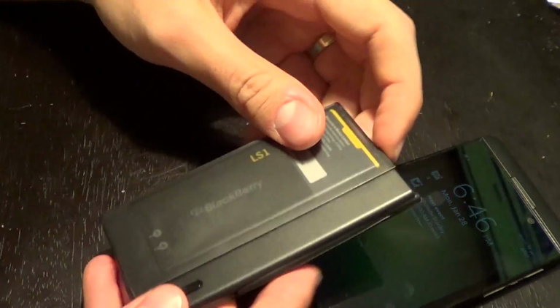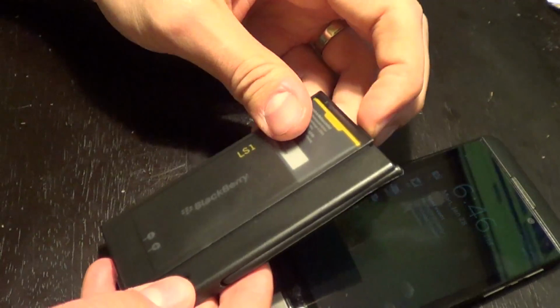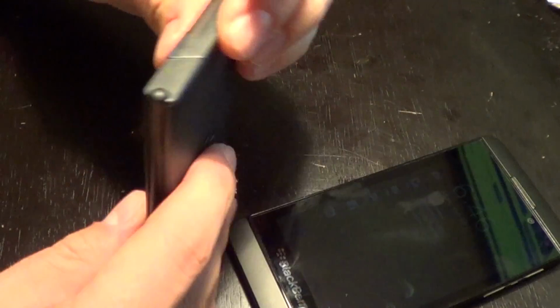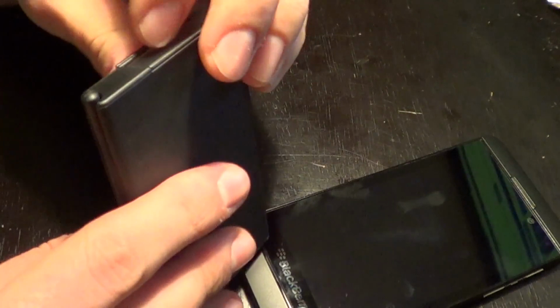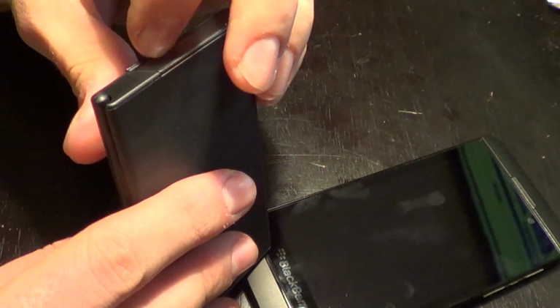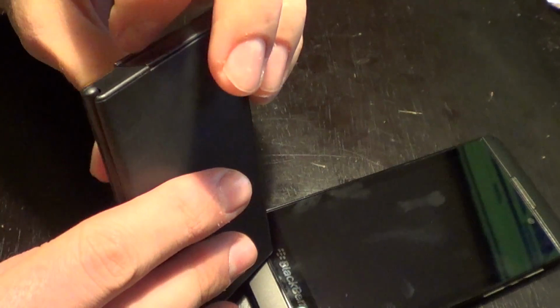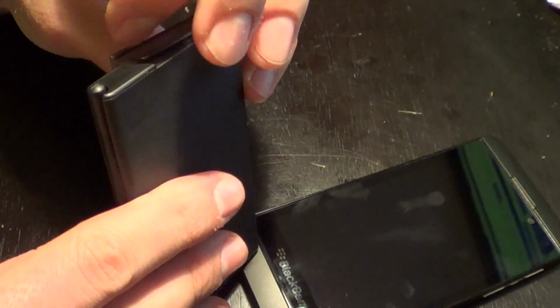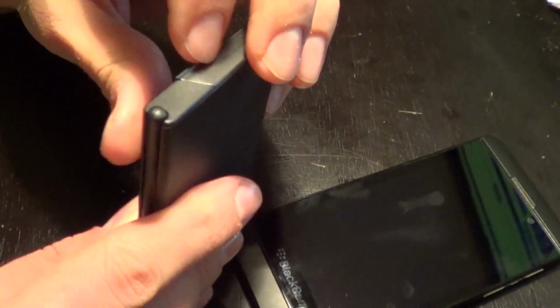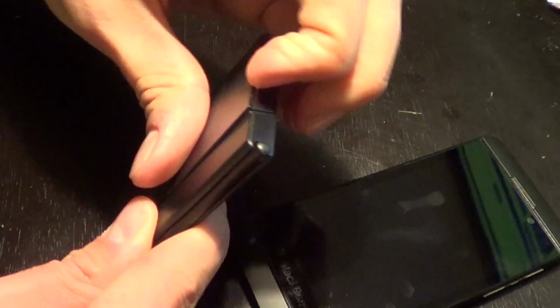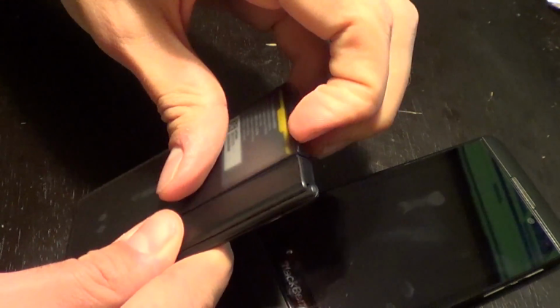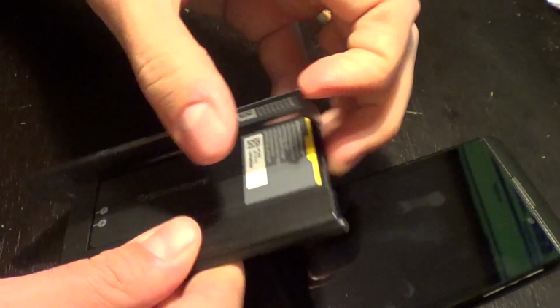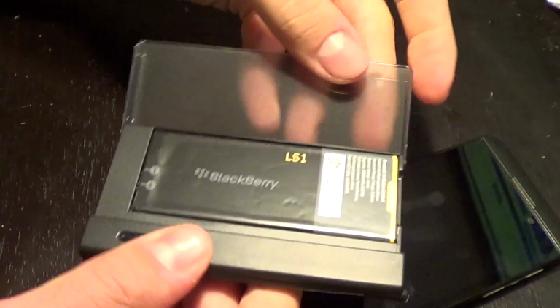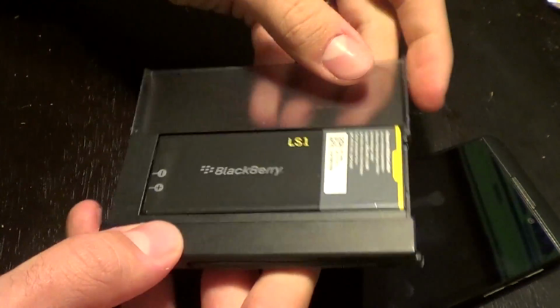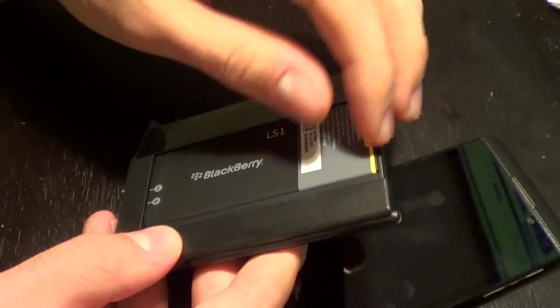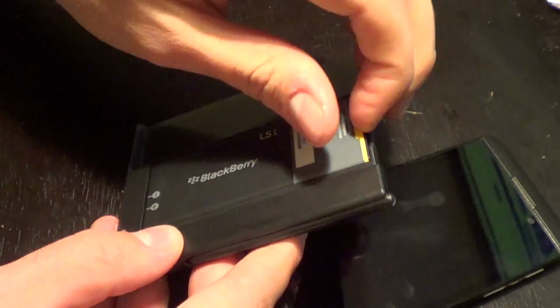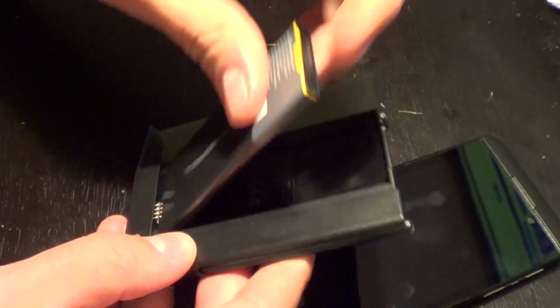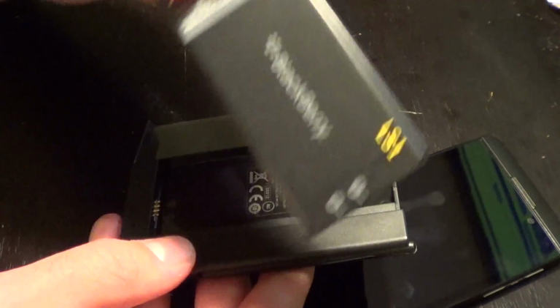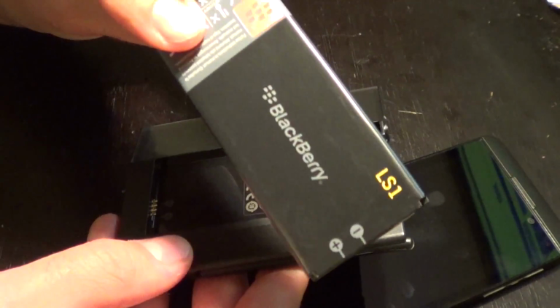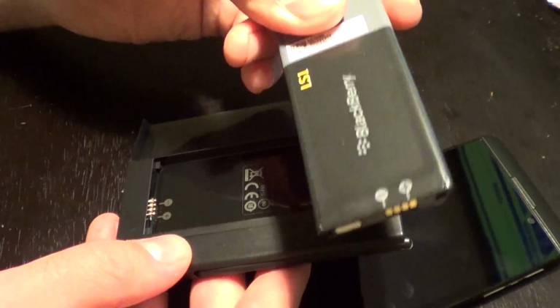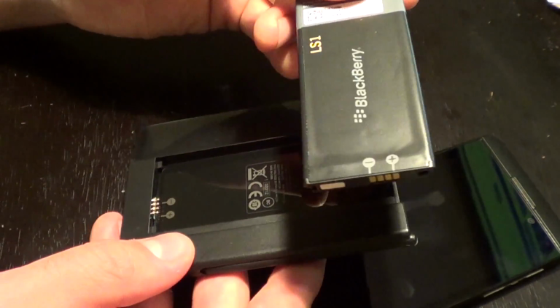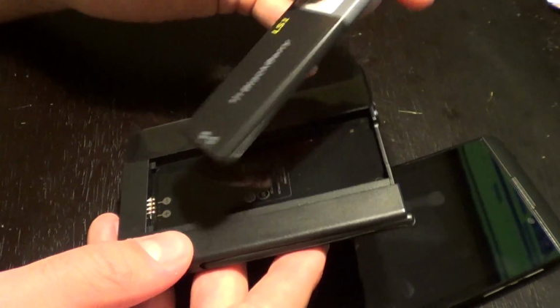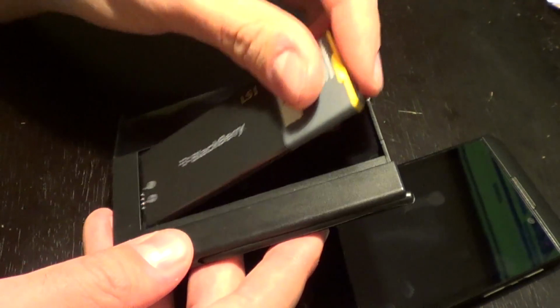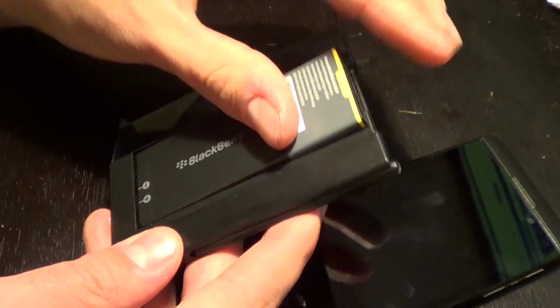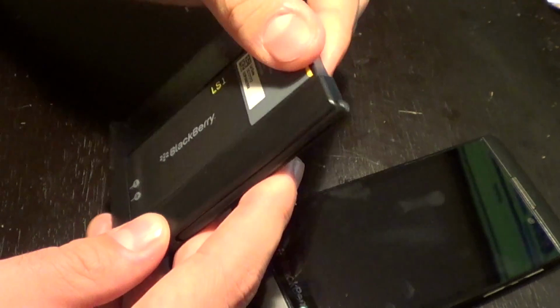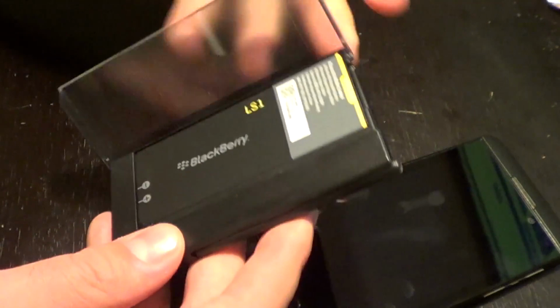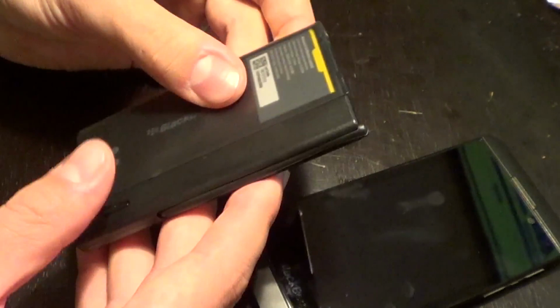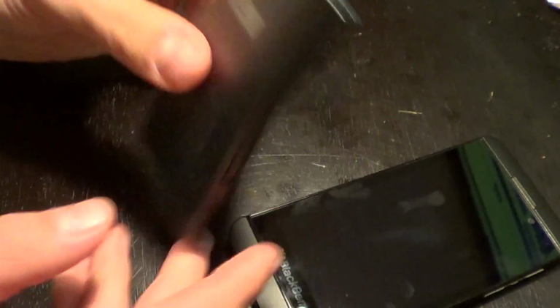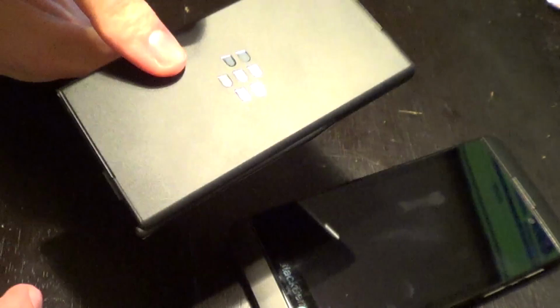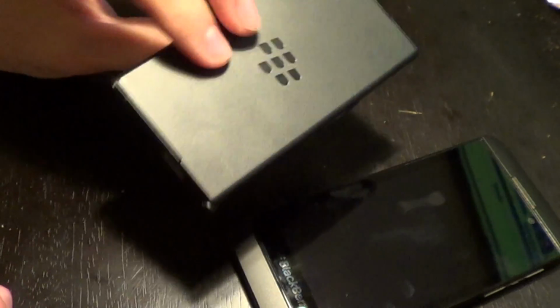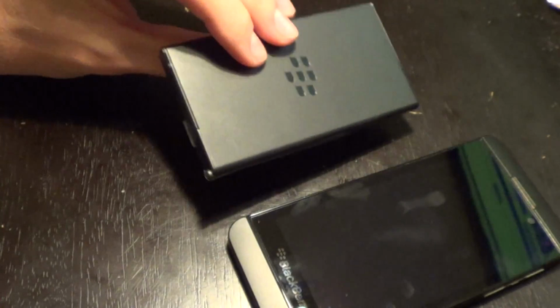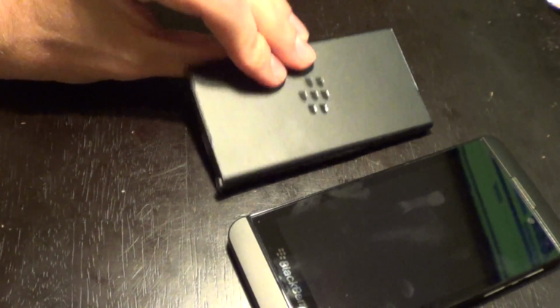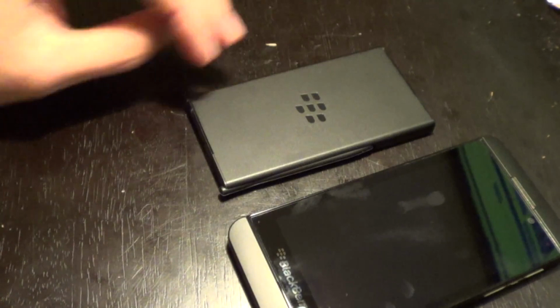There's a little flip edge right here that you pull up on to lift up the glass and pull out the battery. Very cool, not too expensive, and definitely worth it.